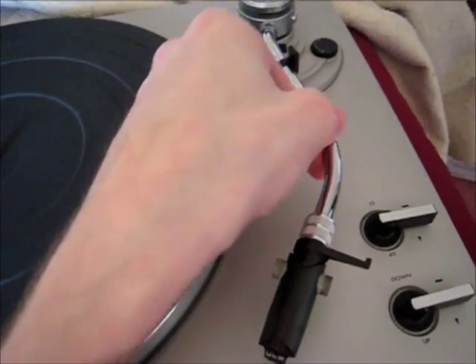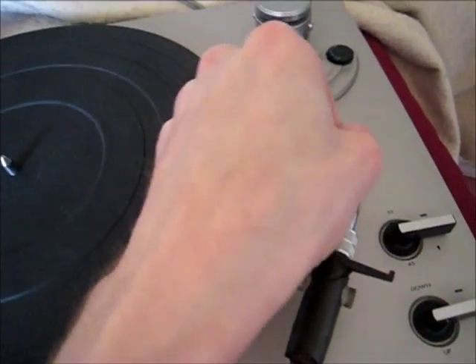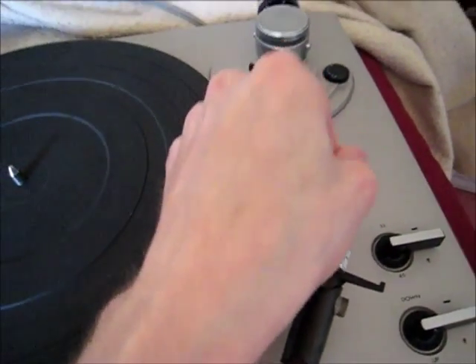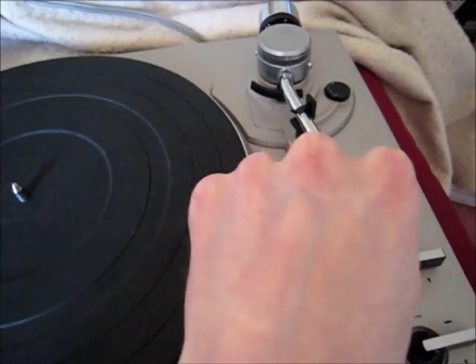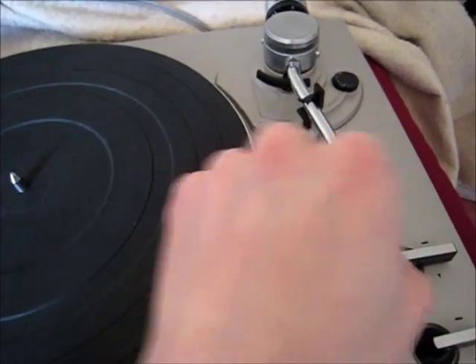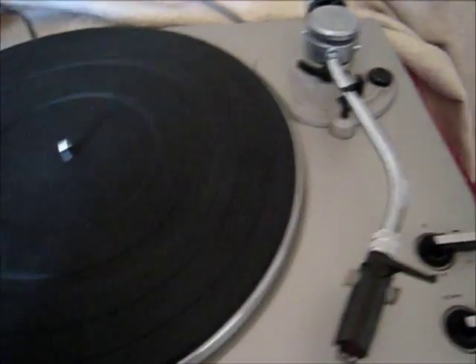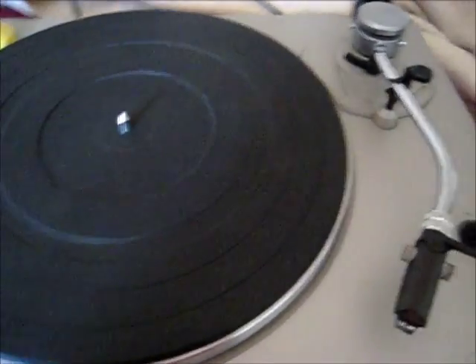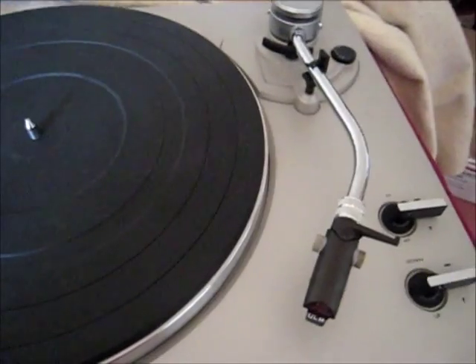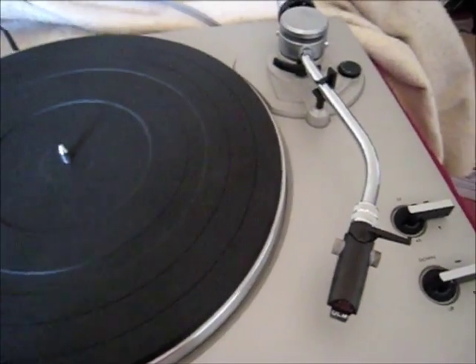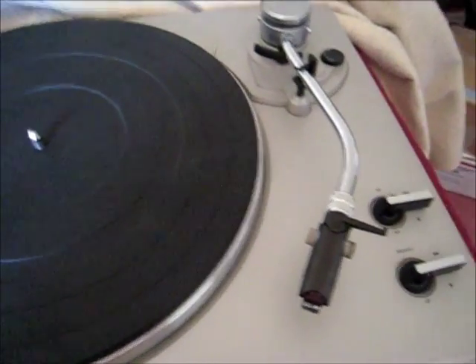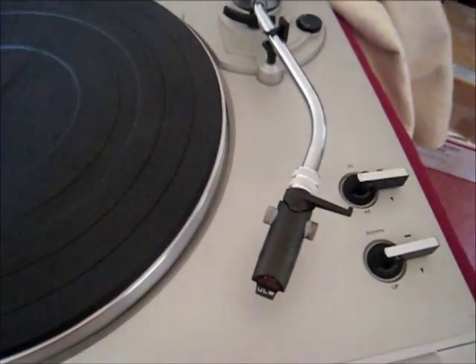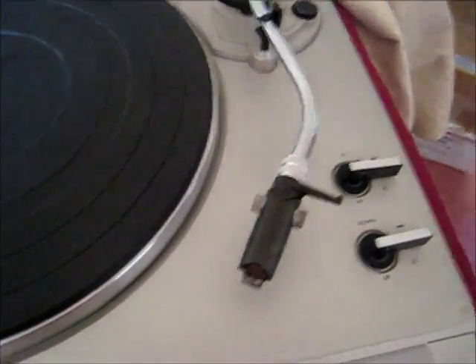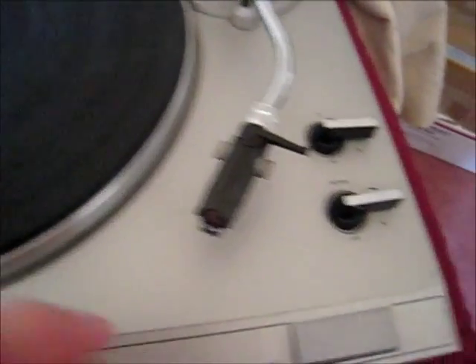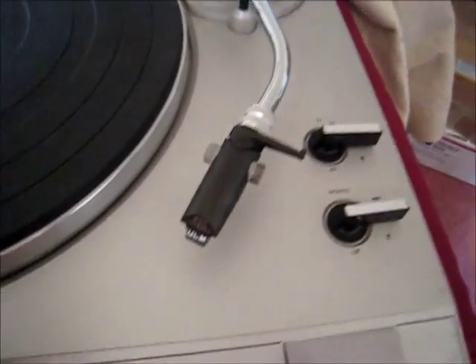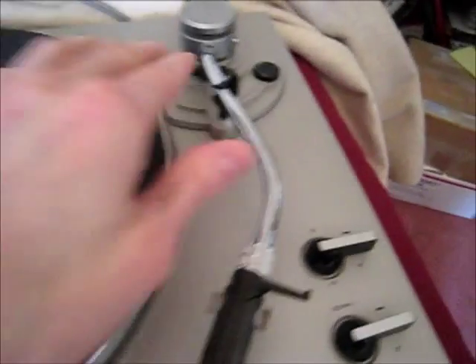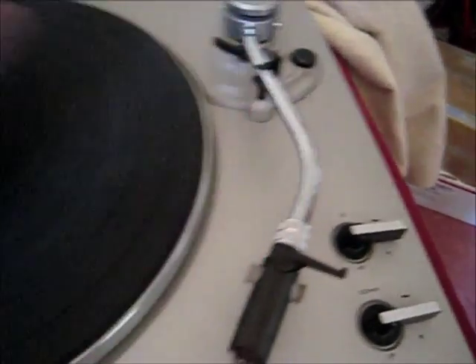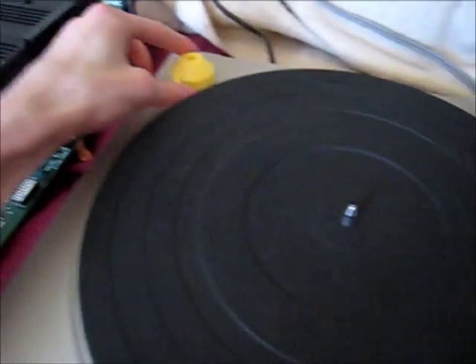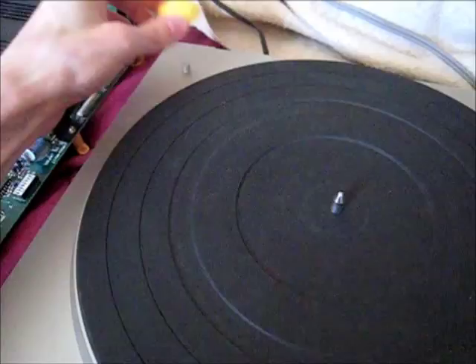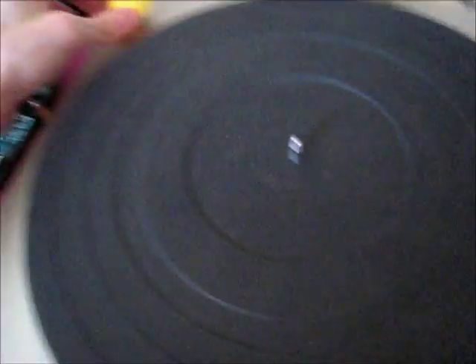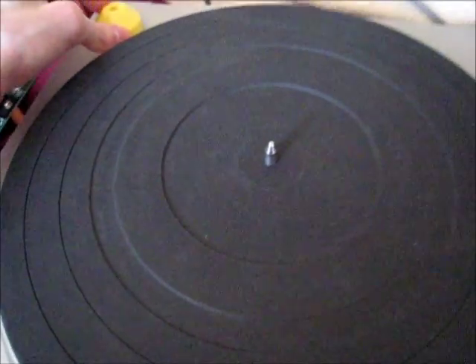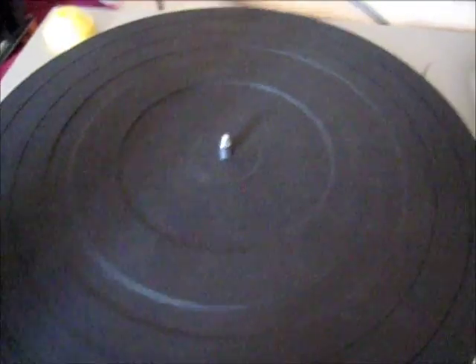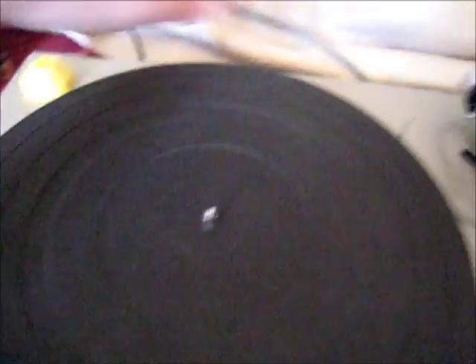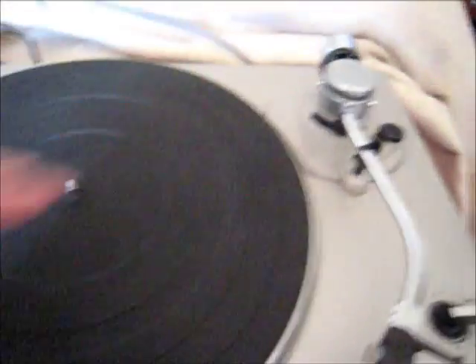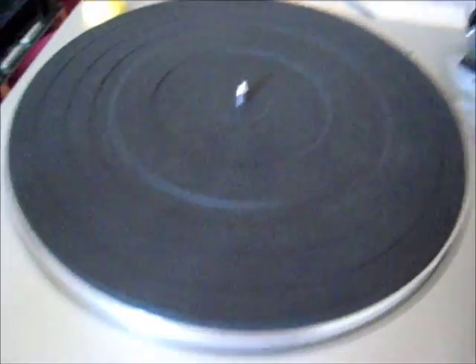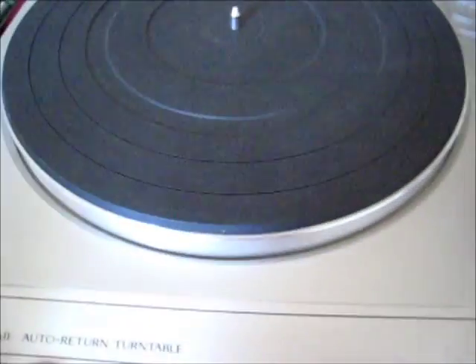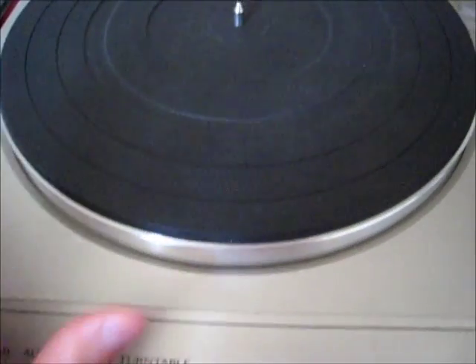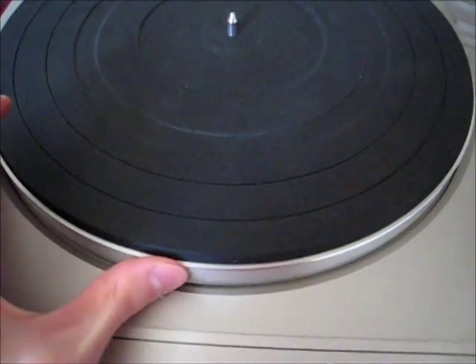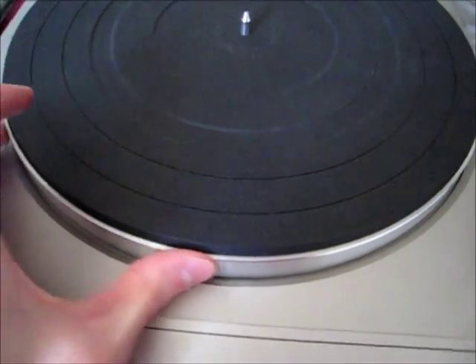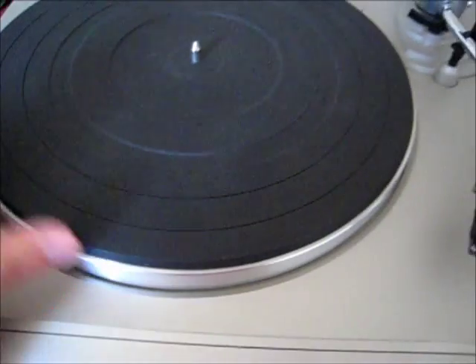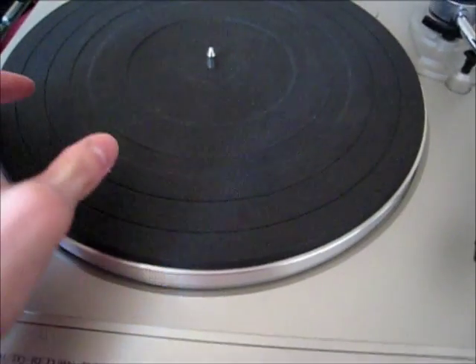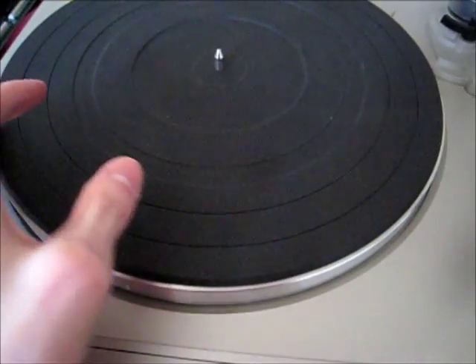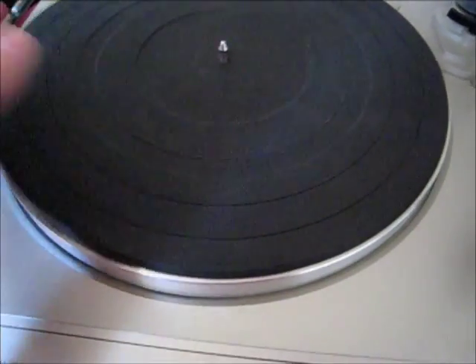For example, this tonearm is $90 on its own — not easy to replace. You don't want to replace it unless there's something wrong with it, so have that locked. You might want to take this off if you have to turn yours upside down, as some require bolts to be taken off to access the belt. Make sure you take this off.